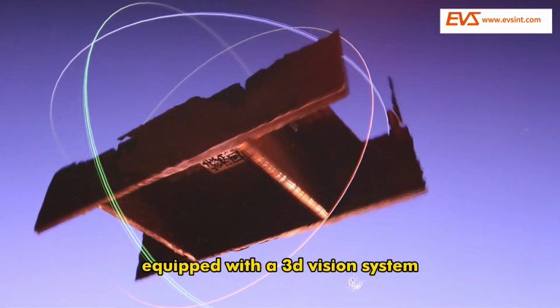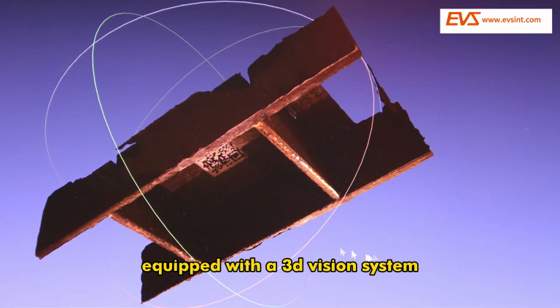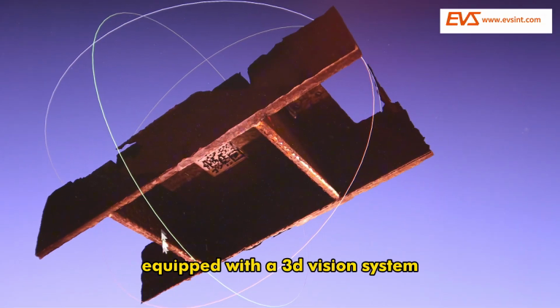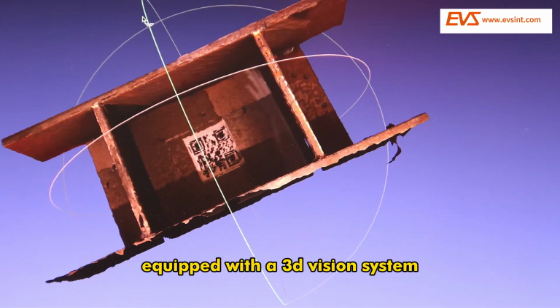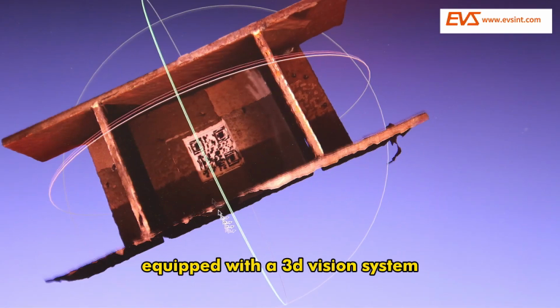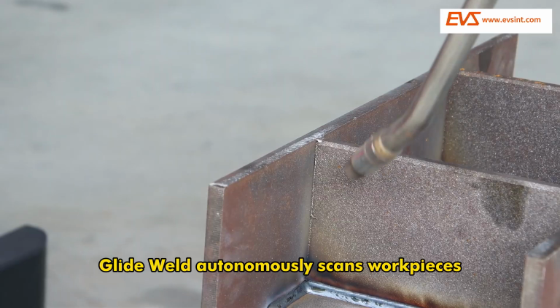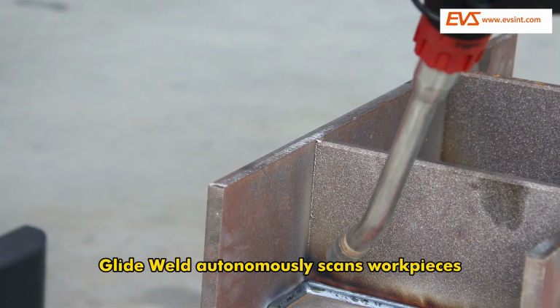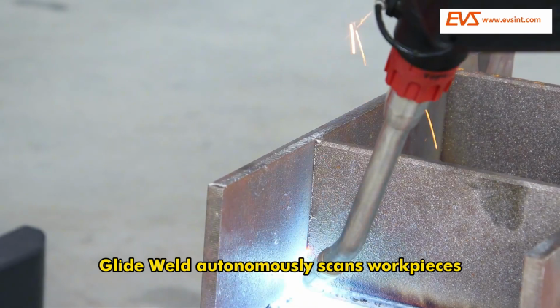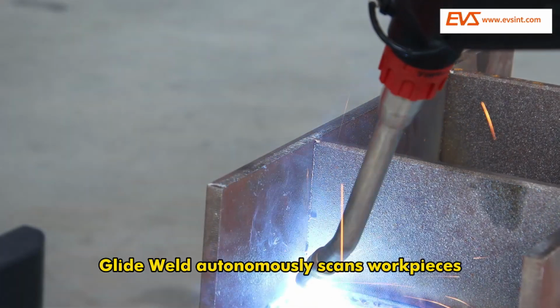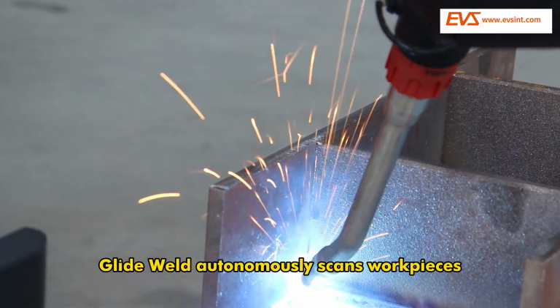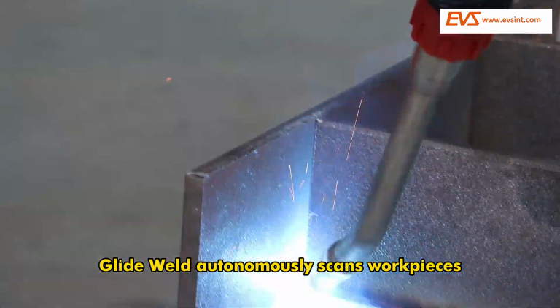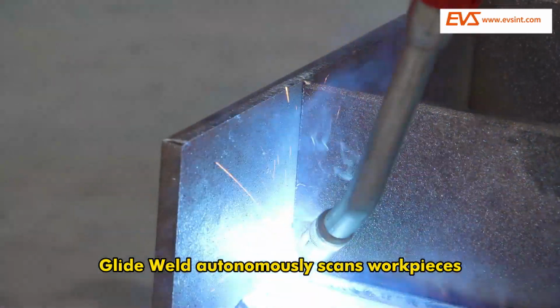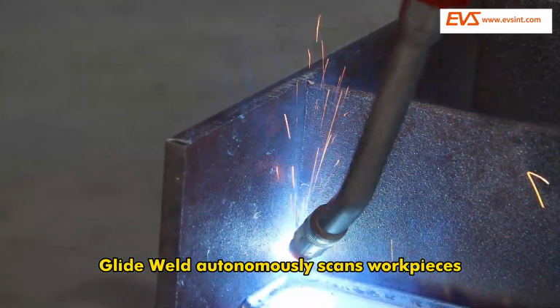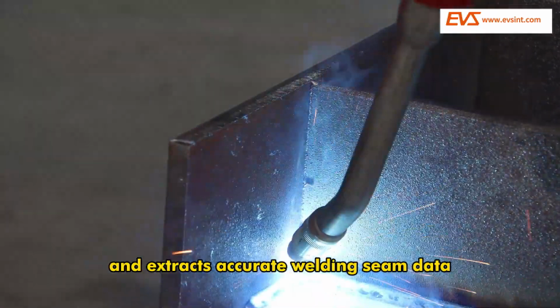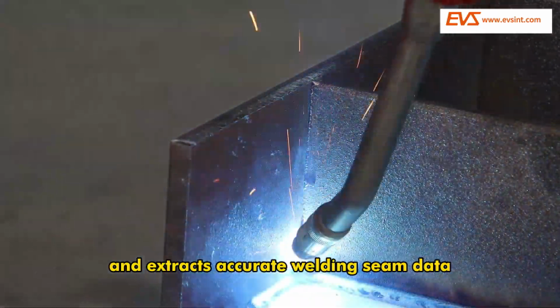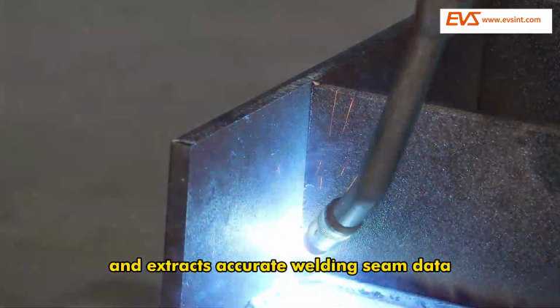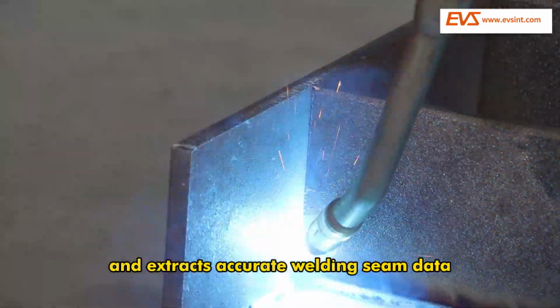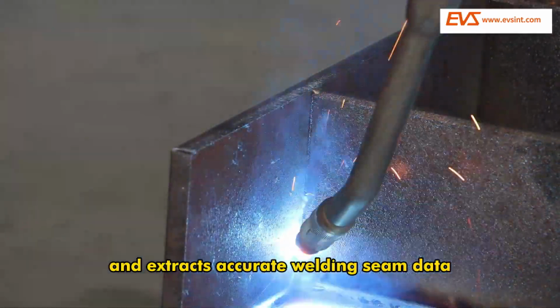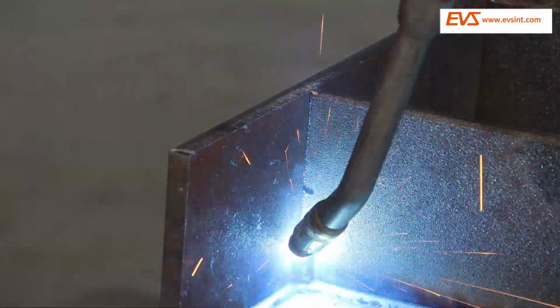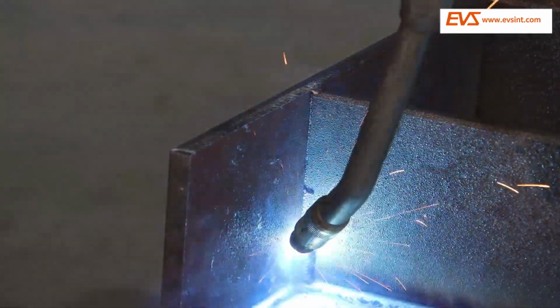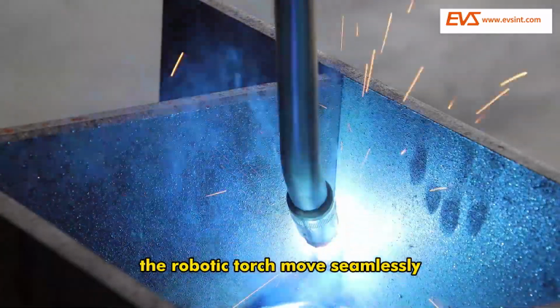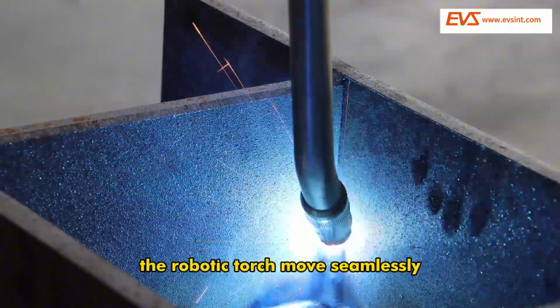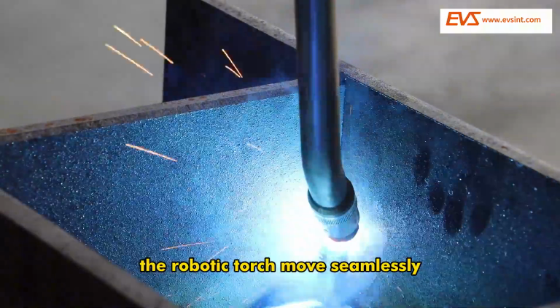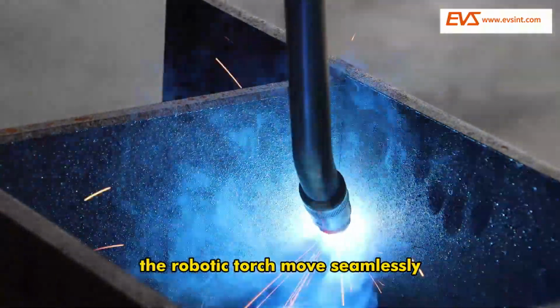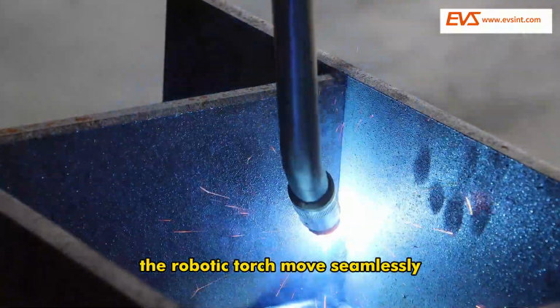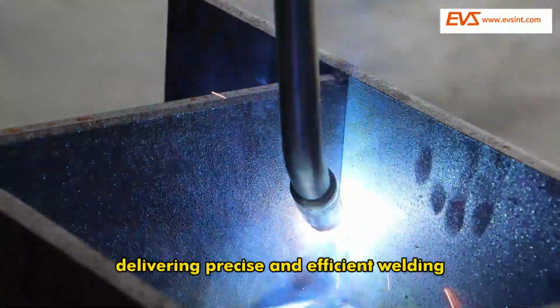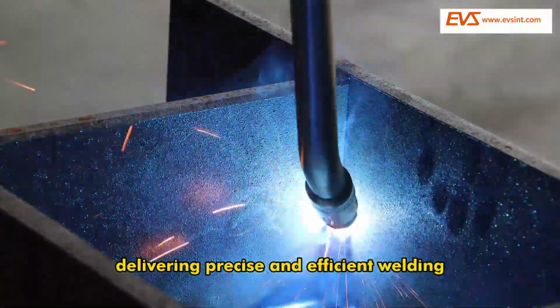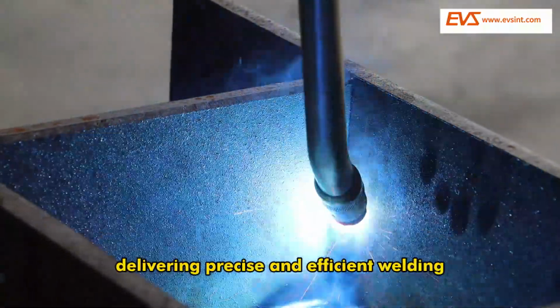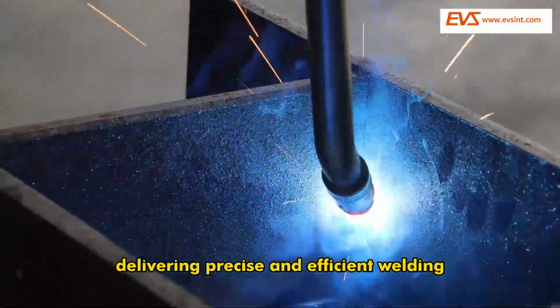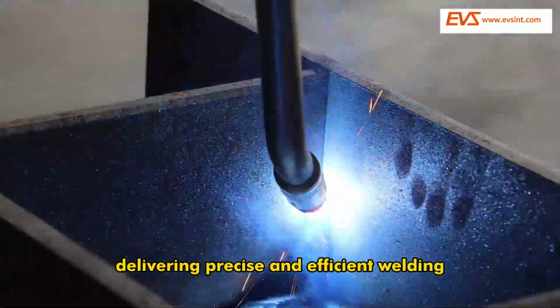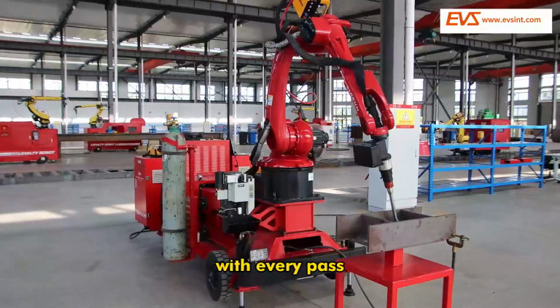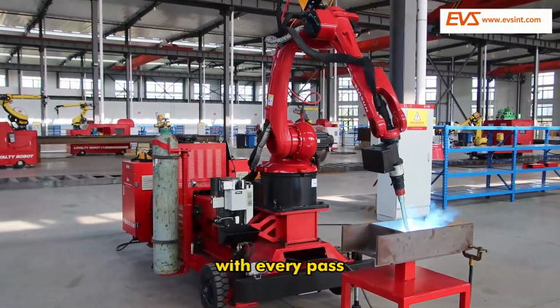Equipped with a 3D vision system, GlideWeld autonomously scans workpieces and extracts accurate welding seam data. The robotic torch moves seamlessly, delivering precise and efficient welding with every pass.